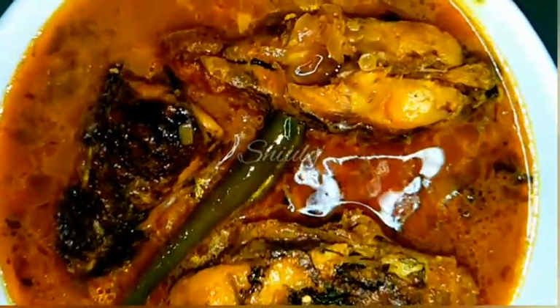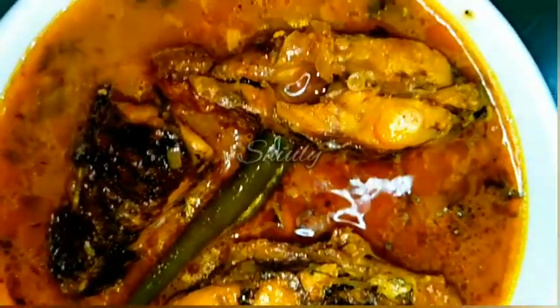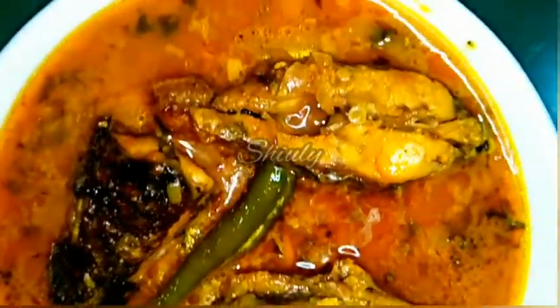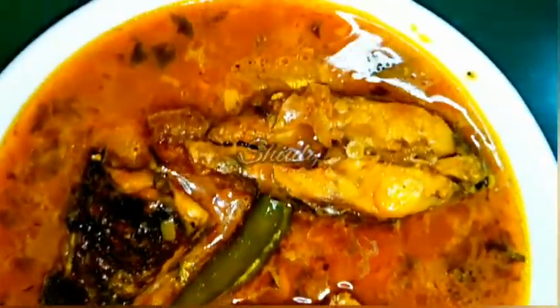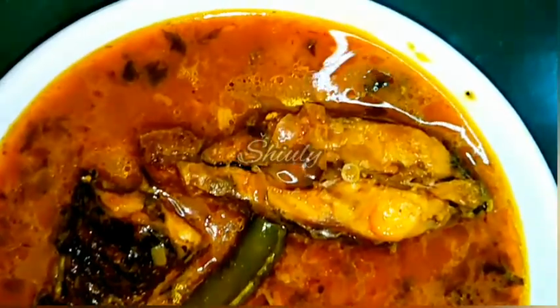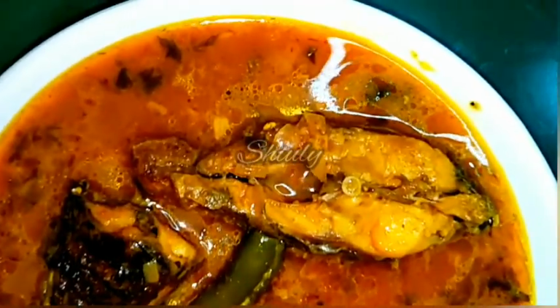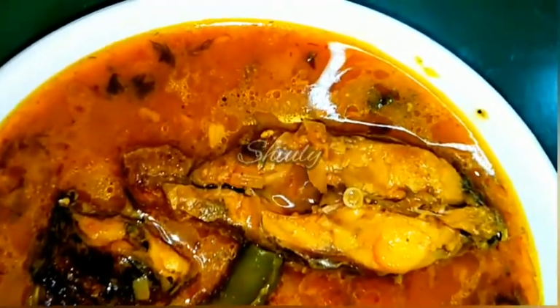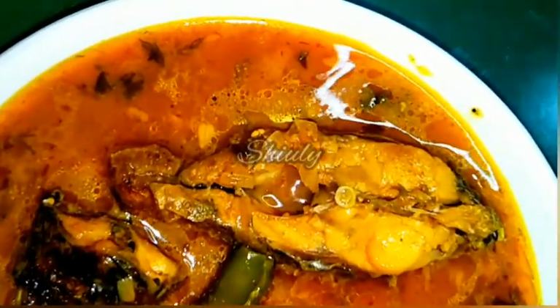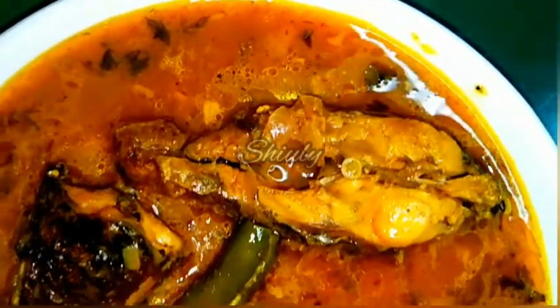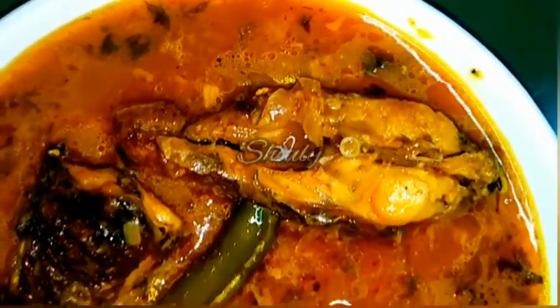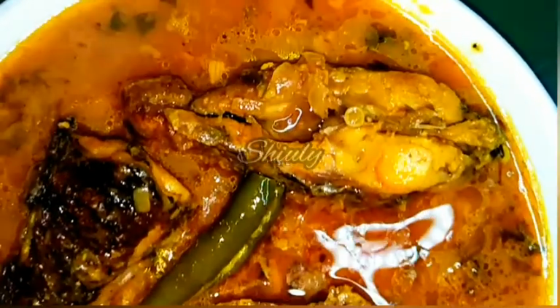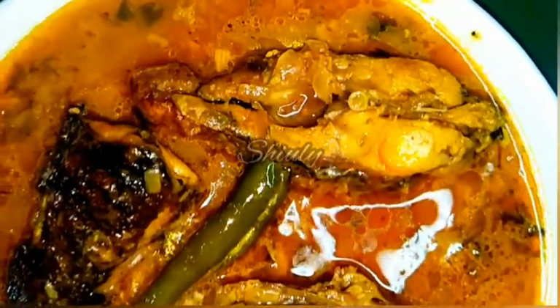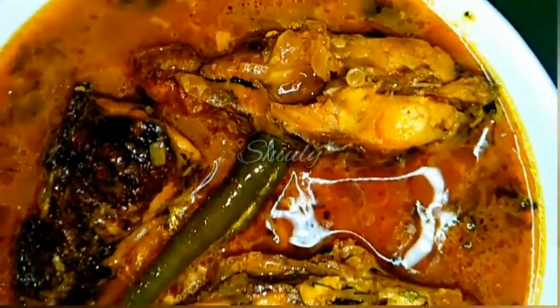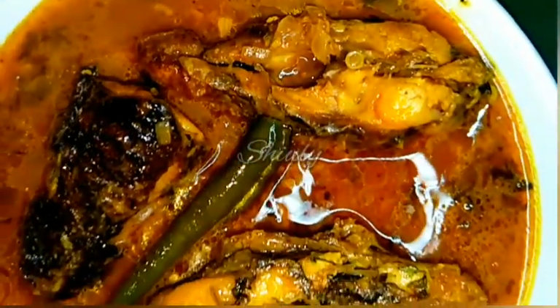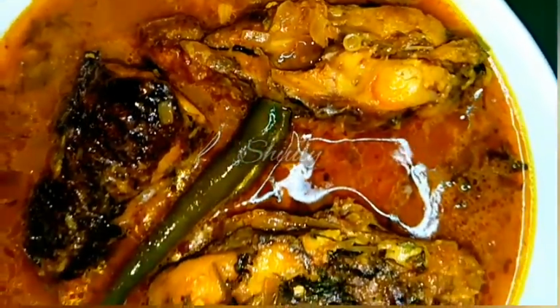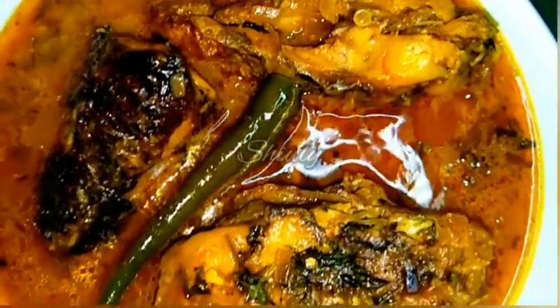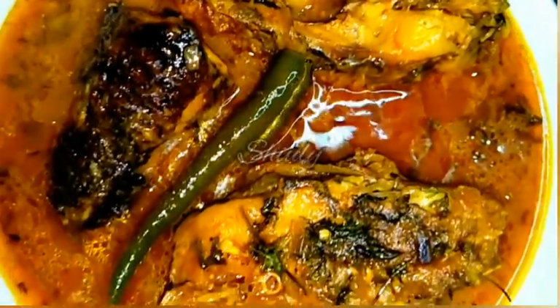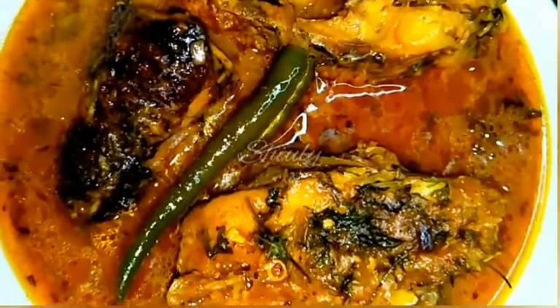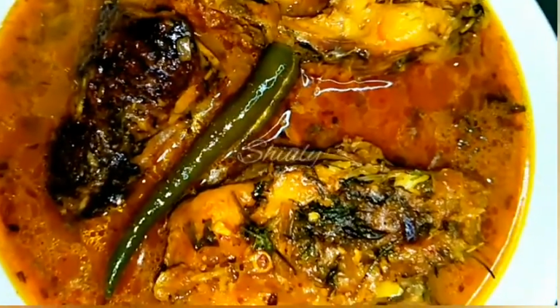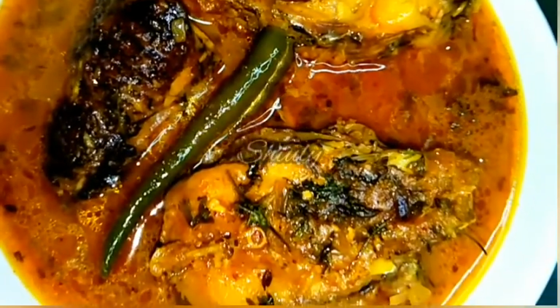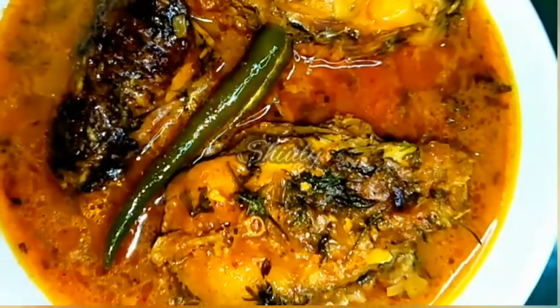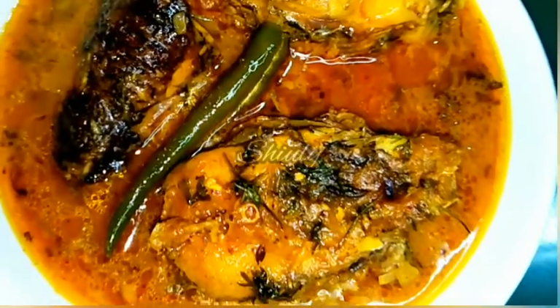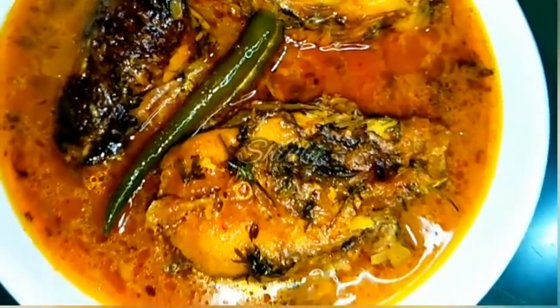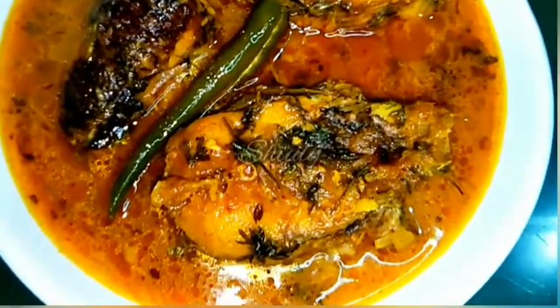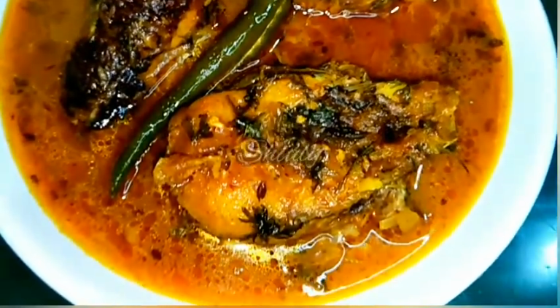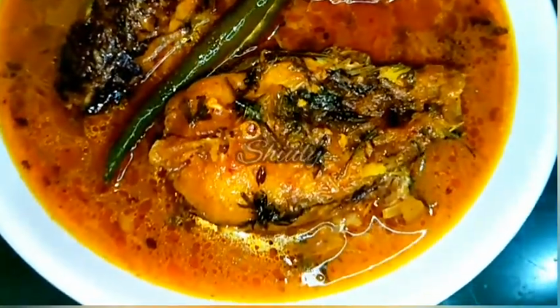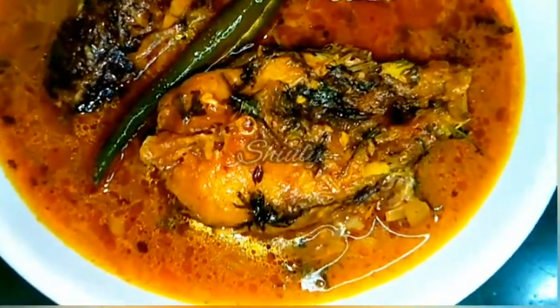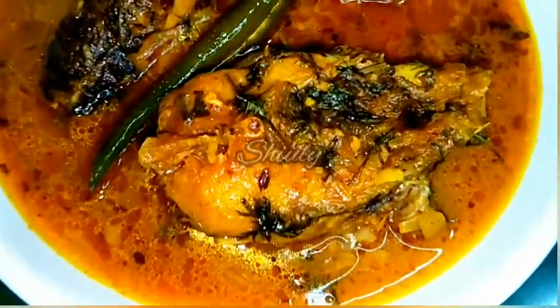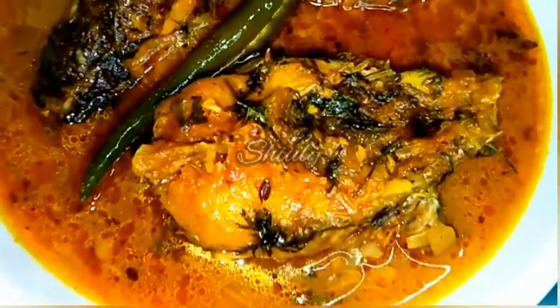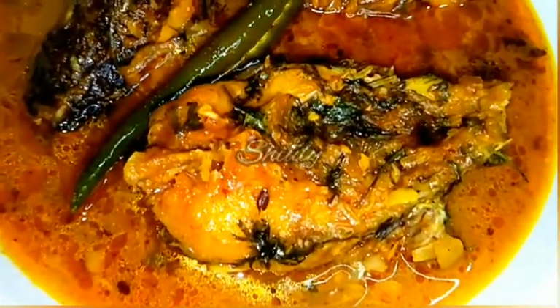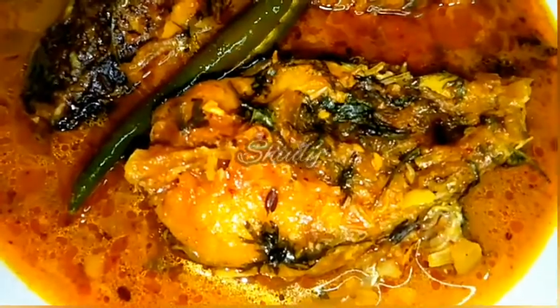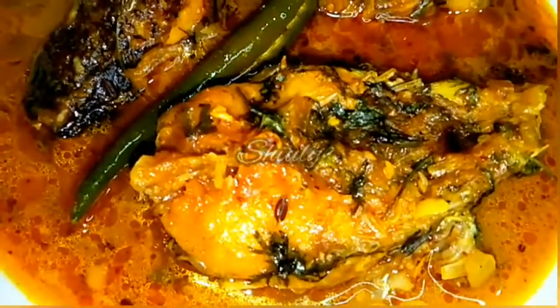Today I am going to show you a very simple recipe that is fish curry with curd. I made this curry in a very simple way but it's very delicious to eat with boiled rice especially. So let's see the recipe.